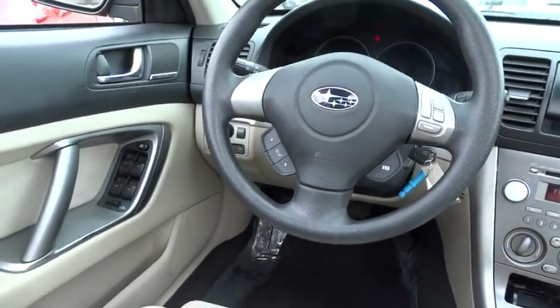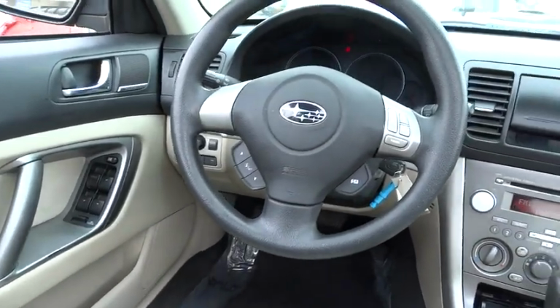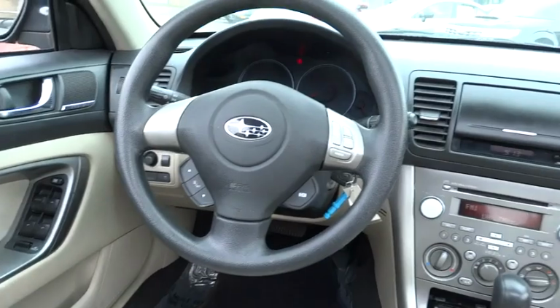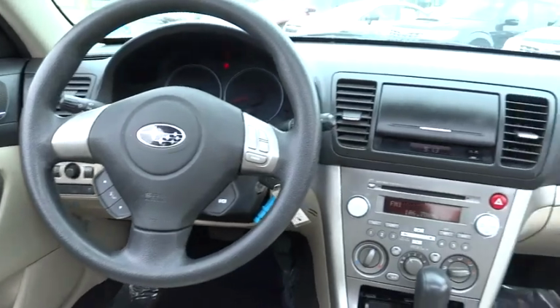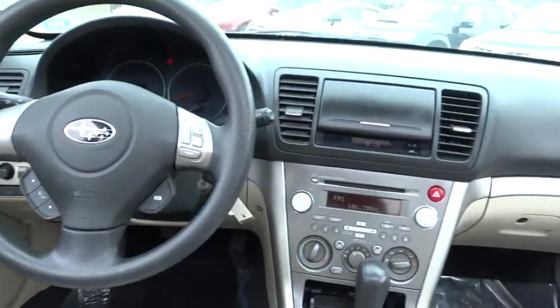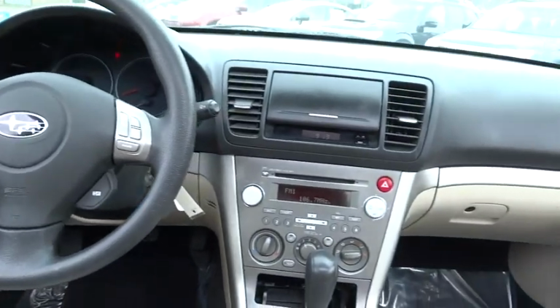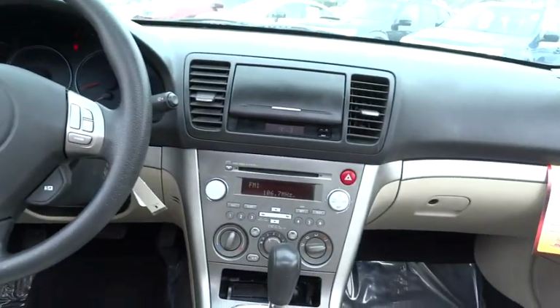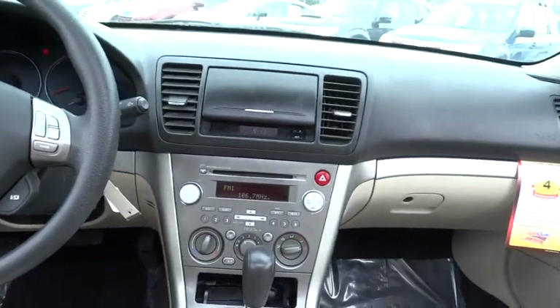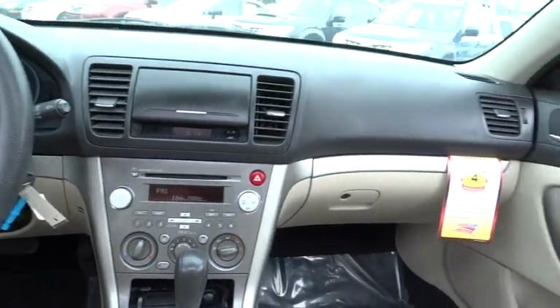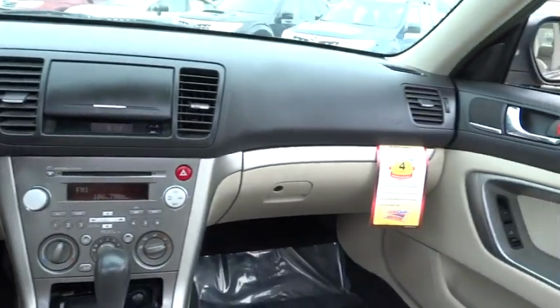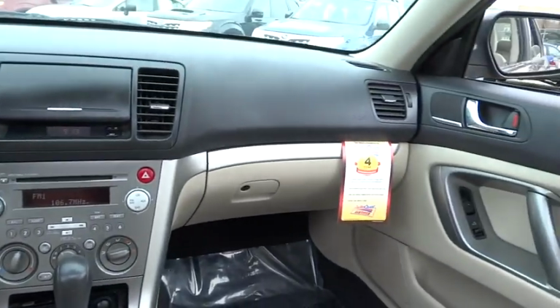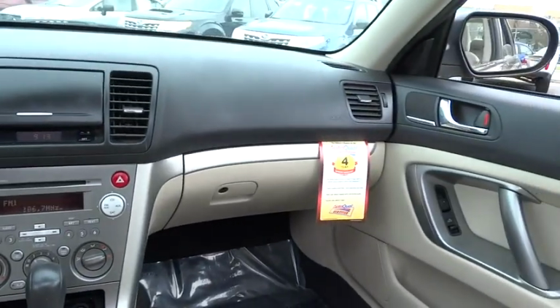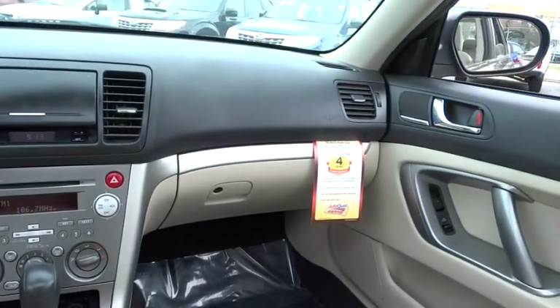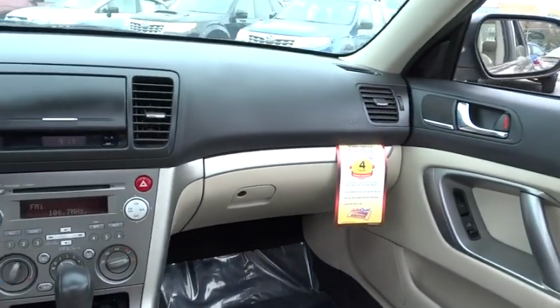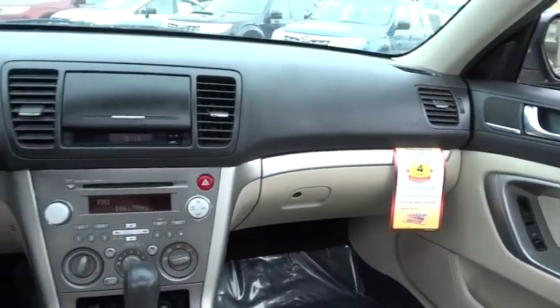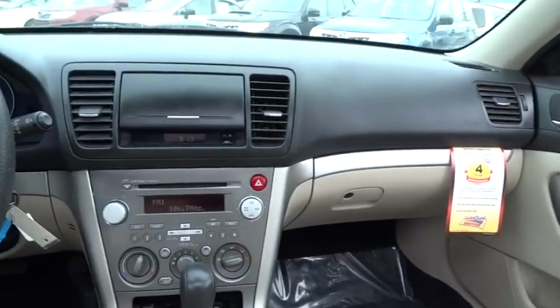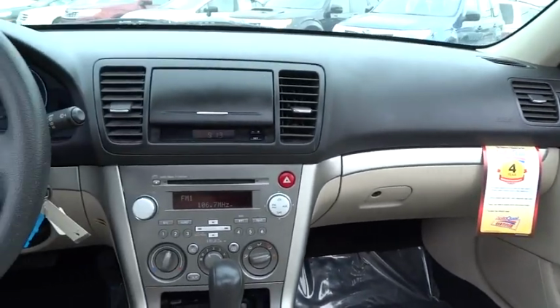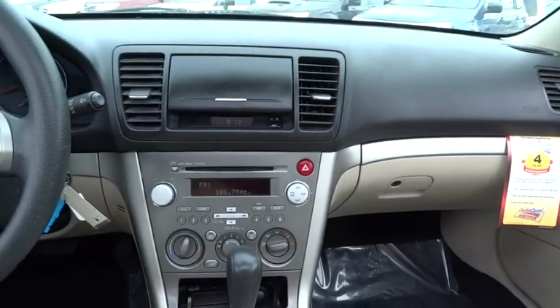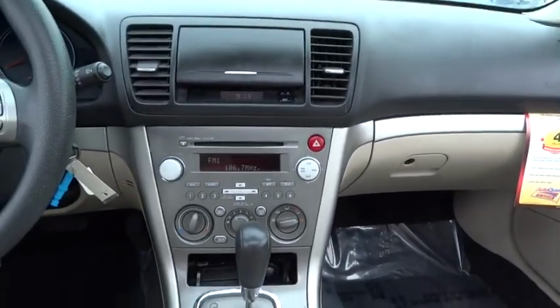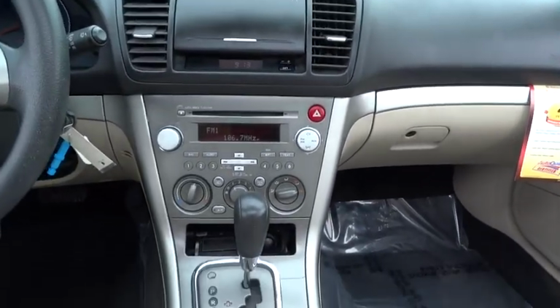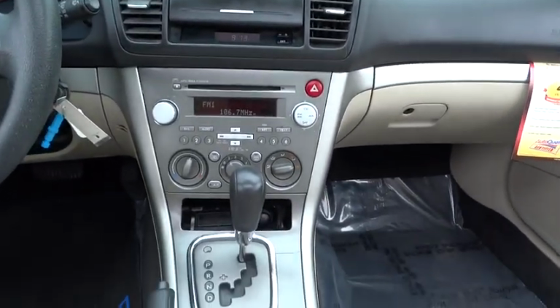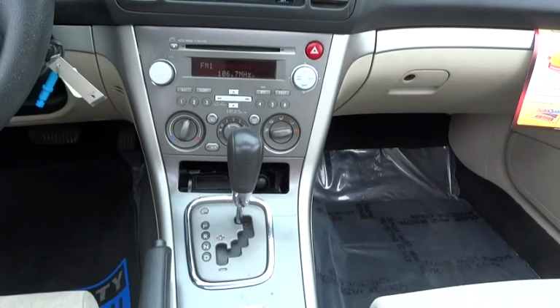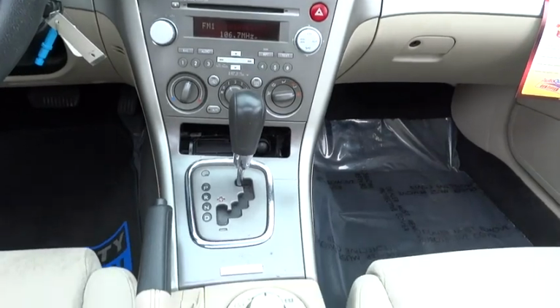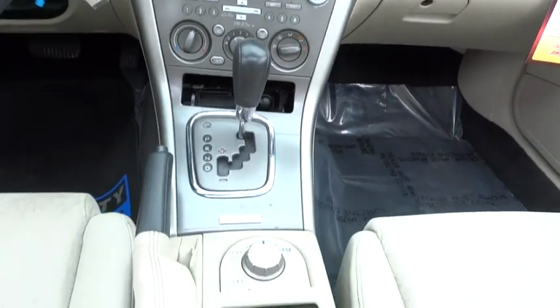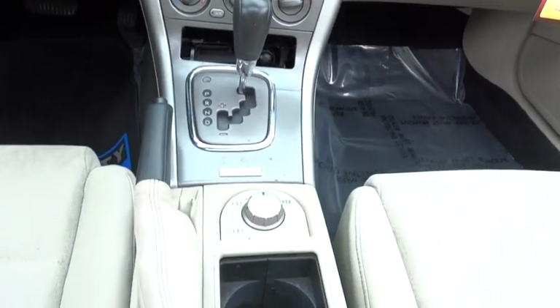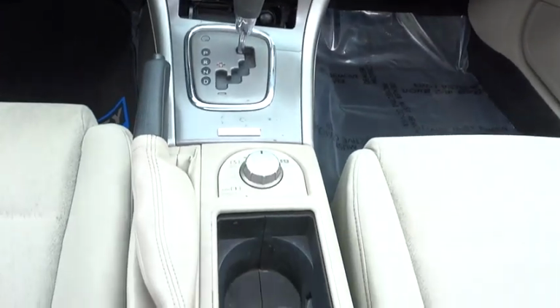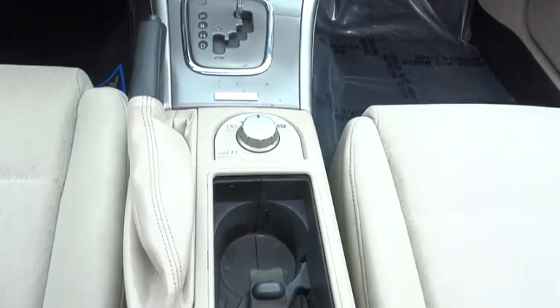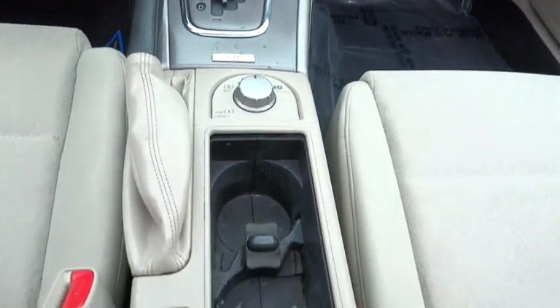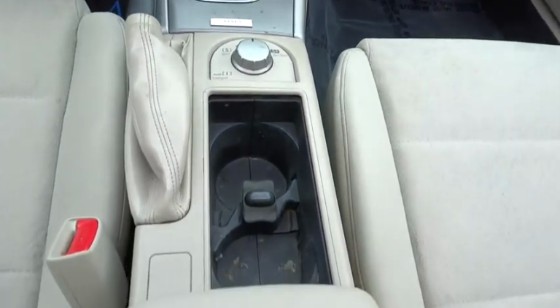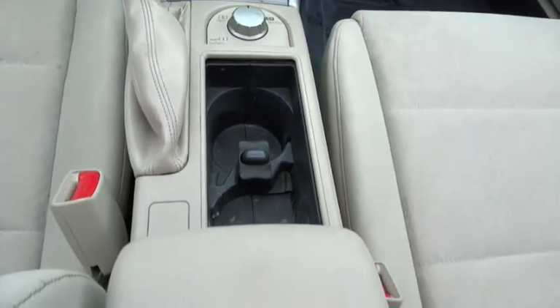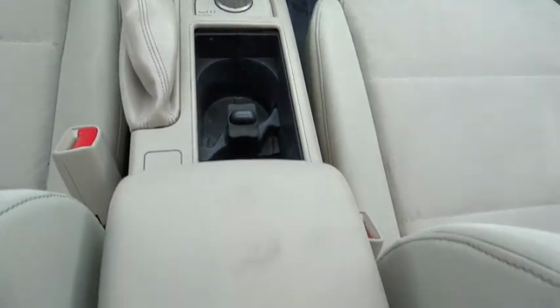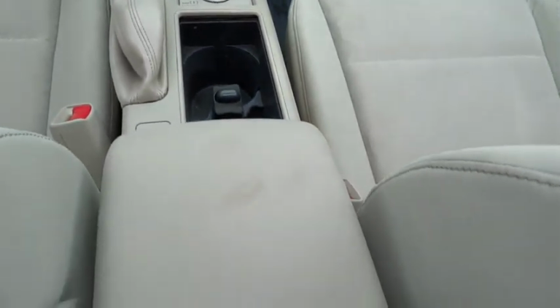Trip computer, speed proportional power steering, tachometer, daytime running lights, rear wiper, heads-up display, privacy glass.